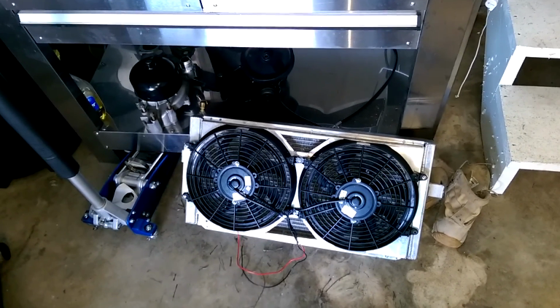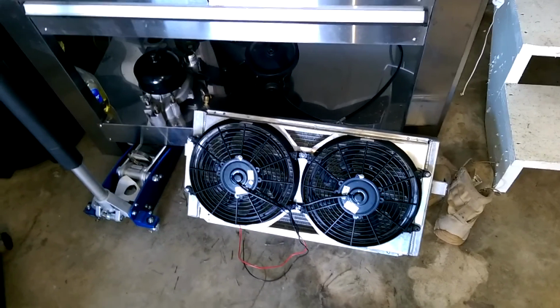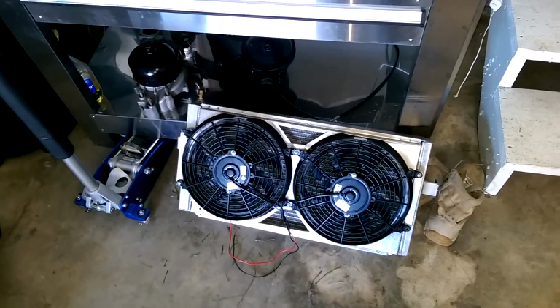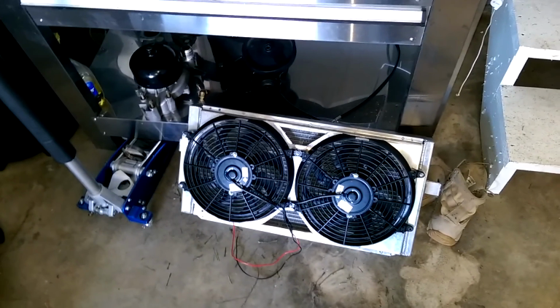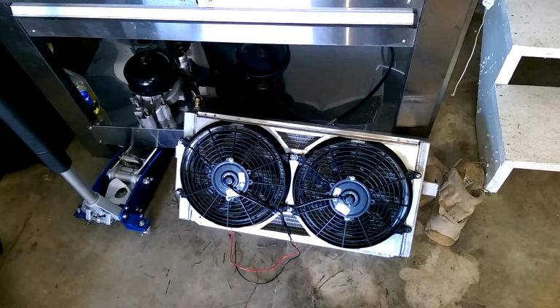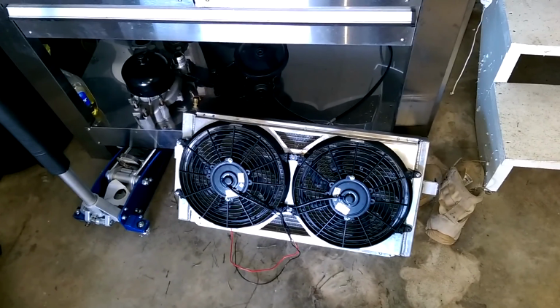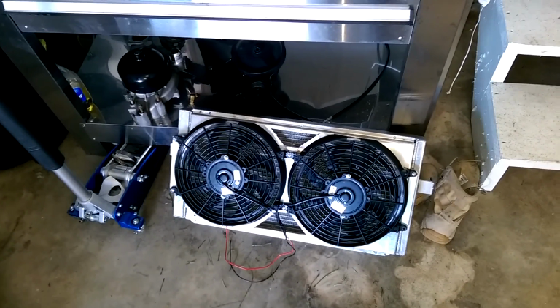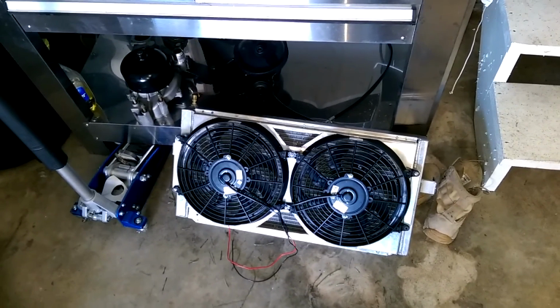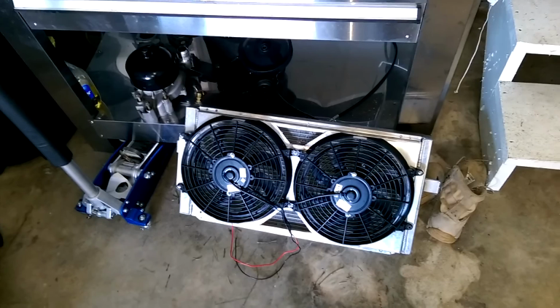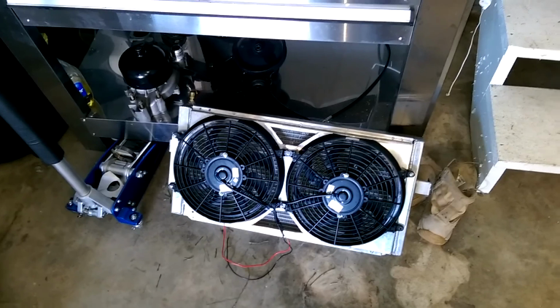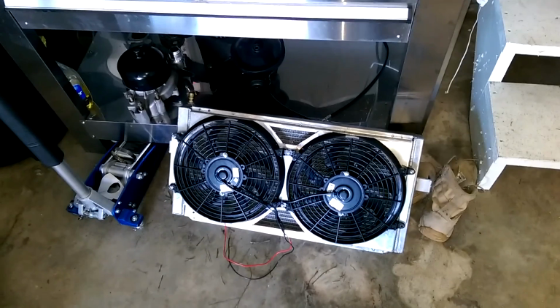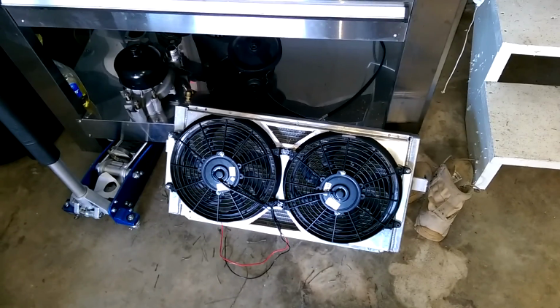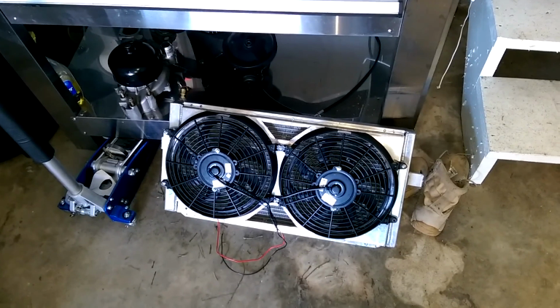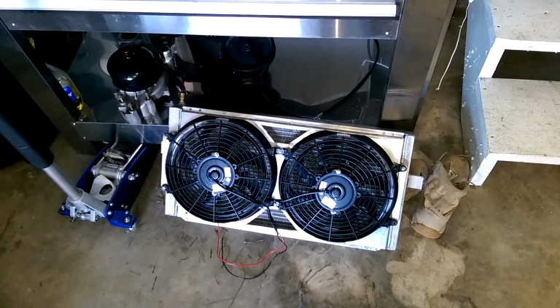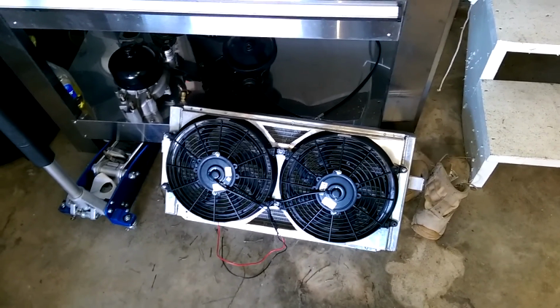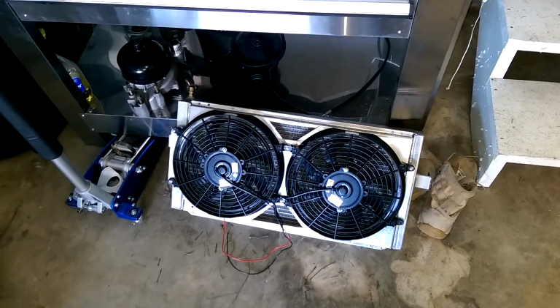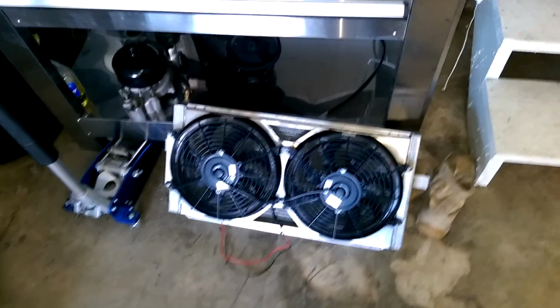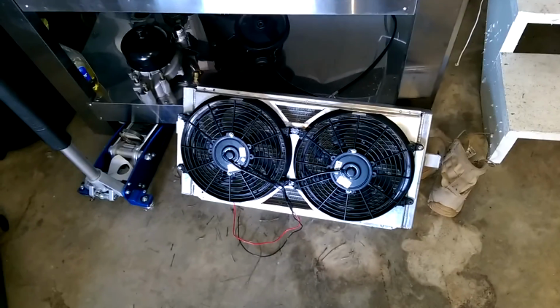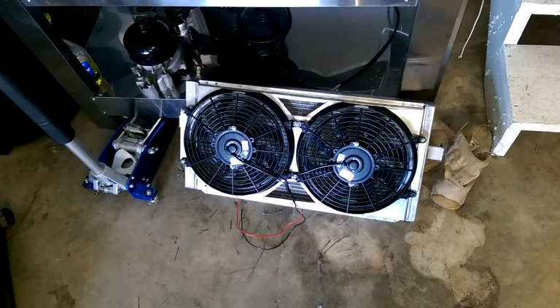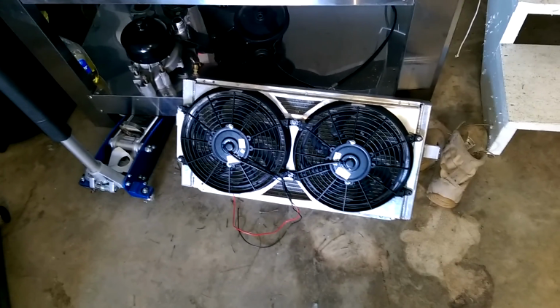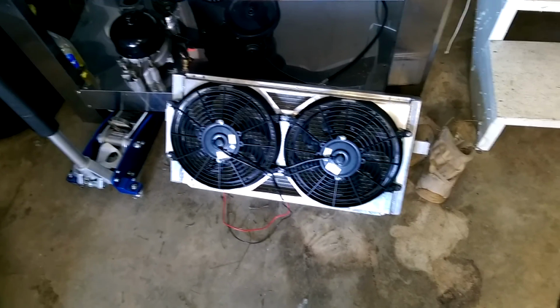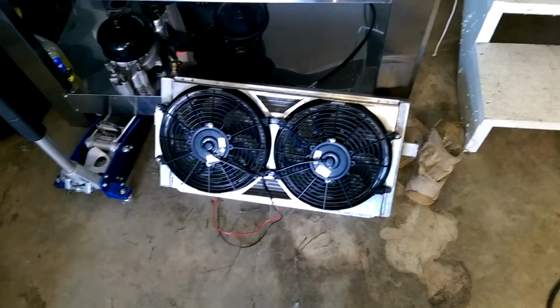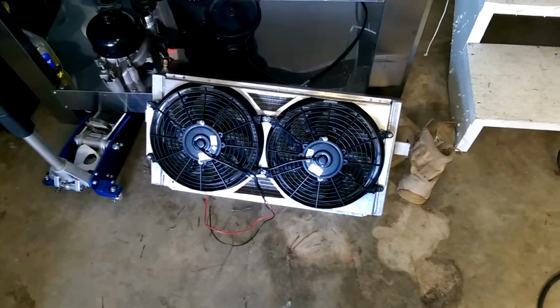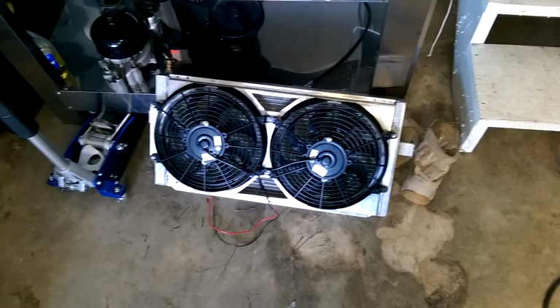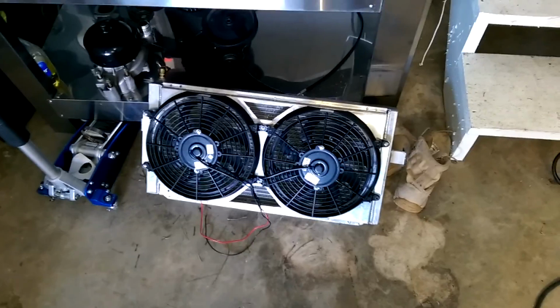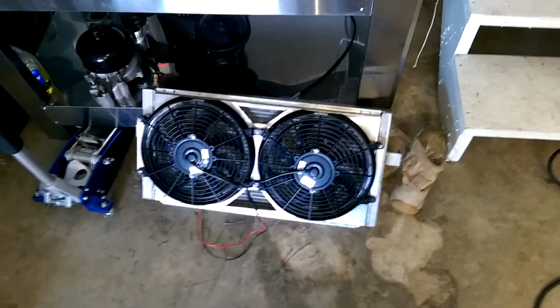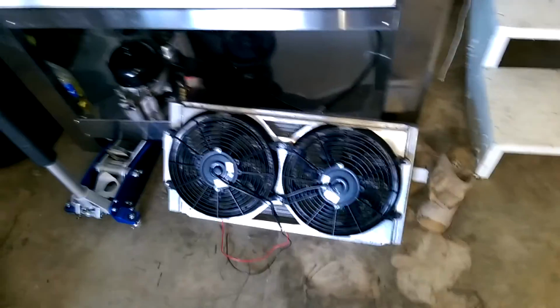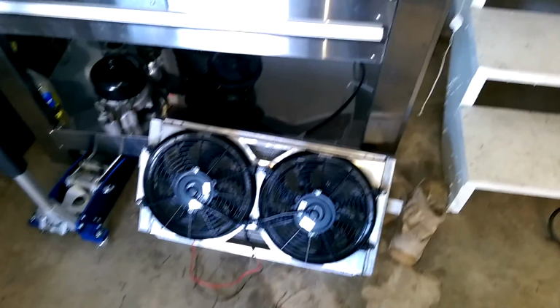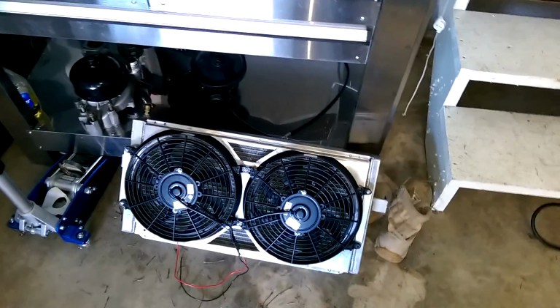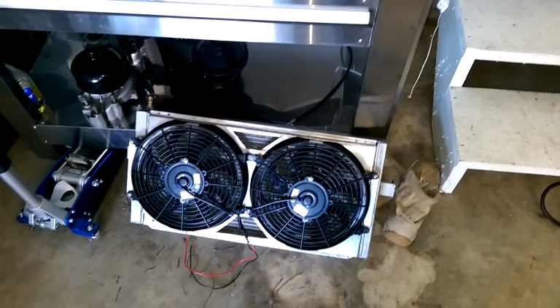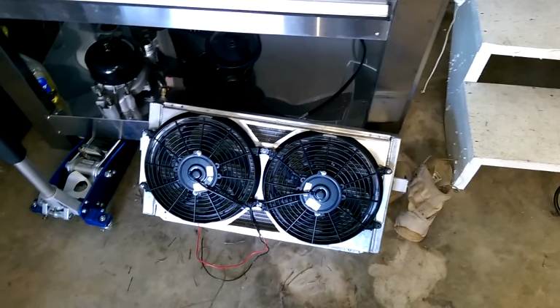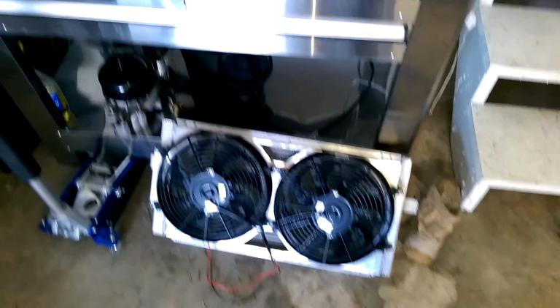The Chase Bays fans didn't fit — no matter how you position them, the tabs wouldn't fit. So if you're going to buy it, don't buy the shroud. It's just a lot of extra work.